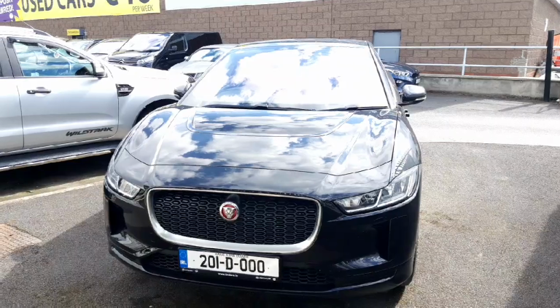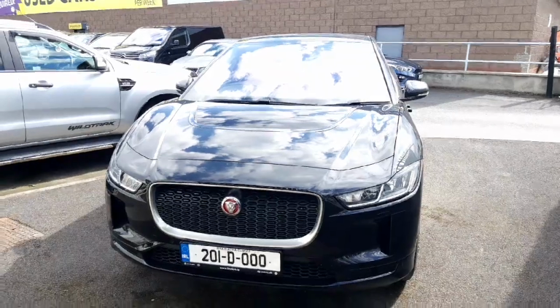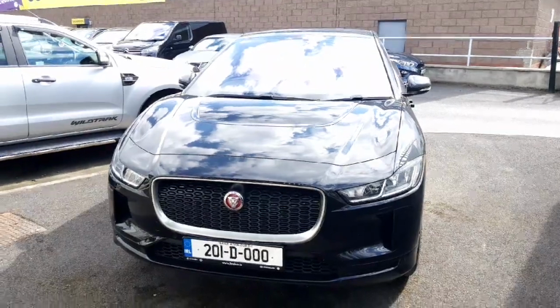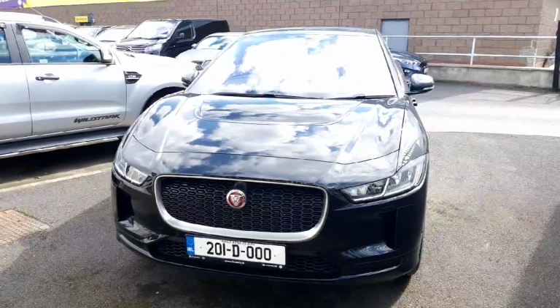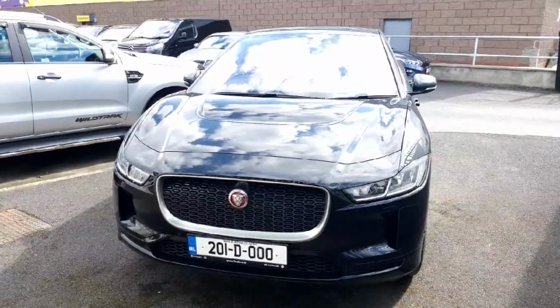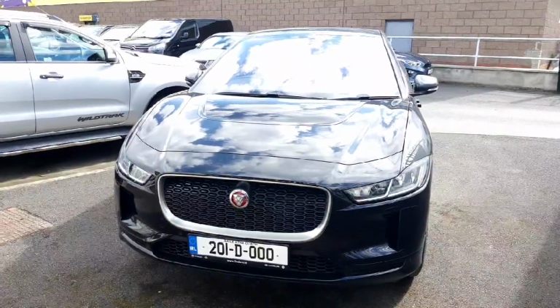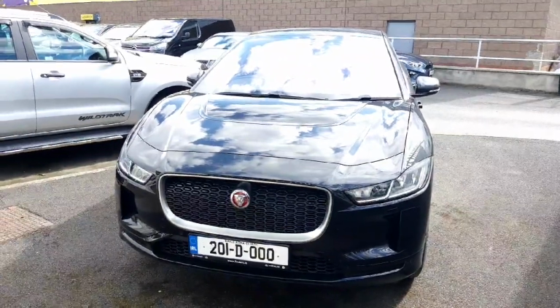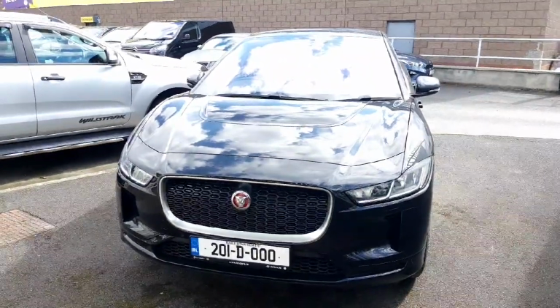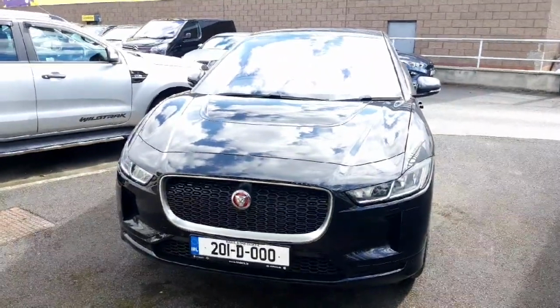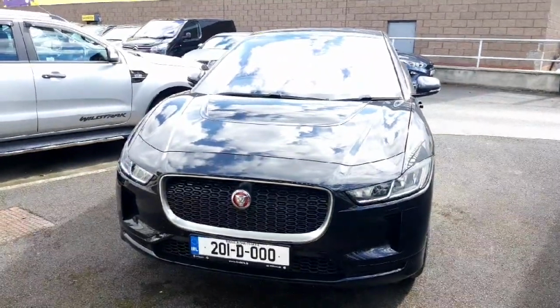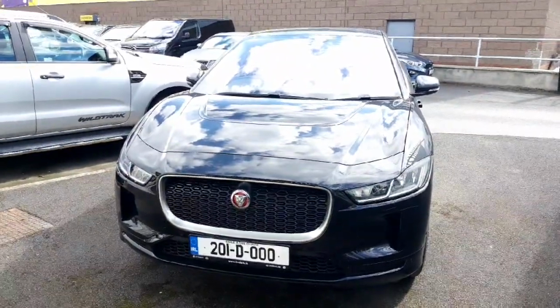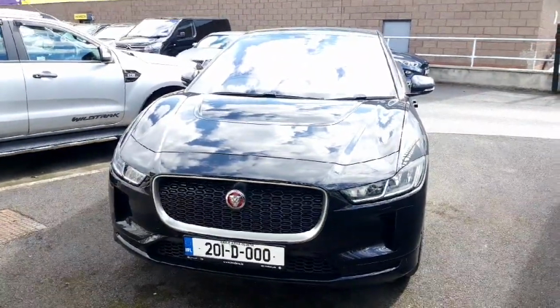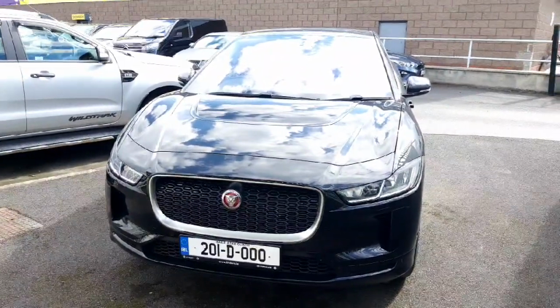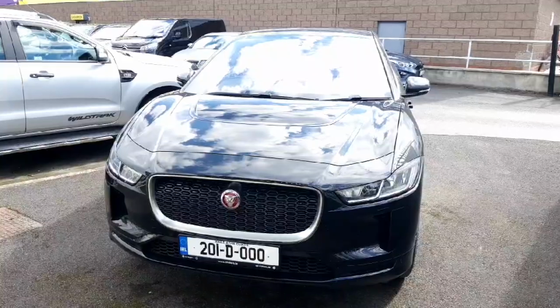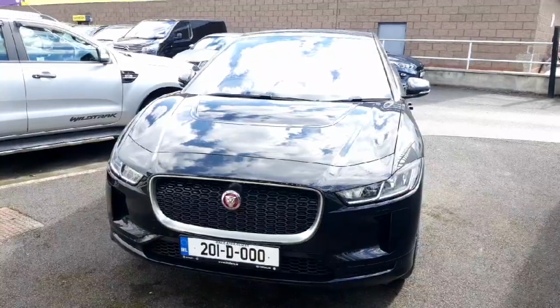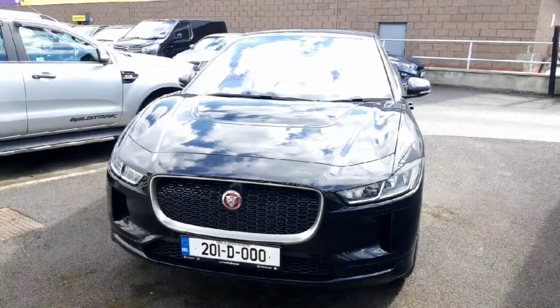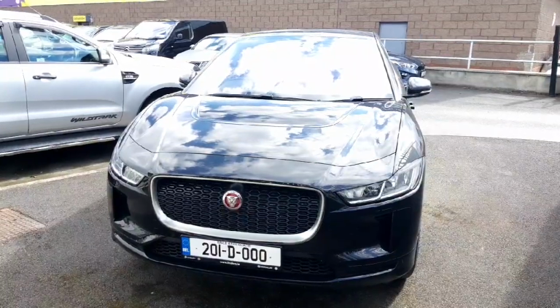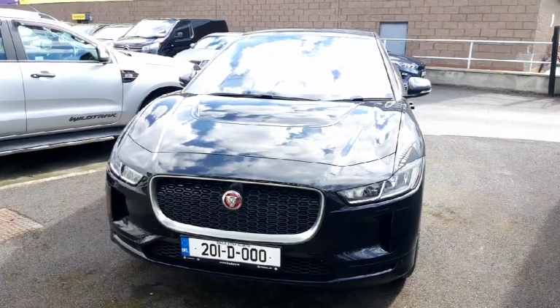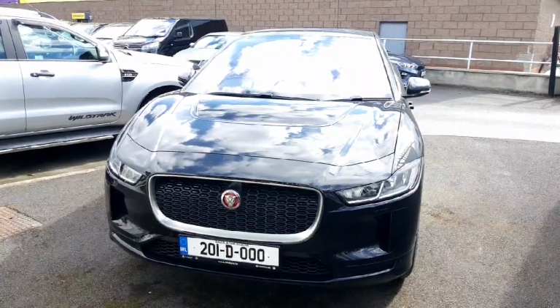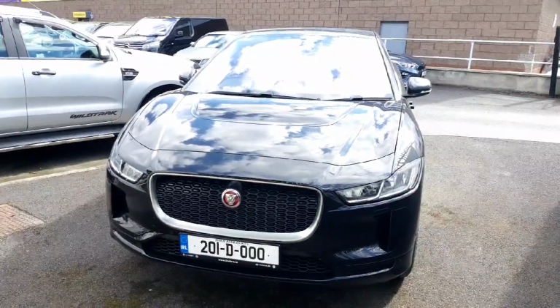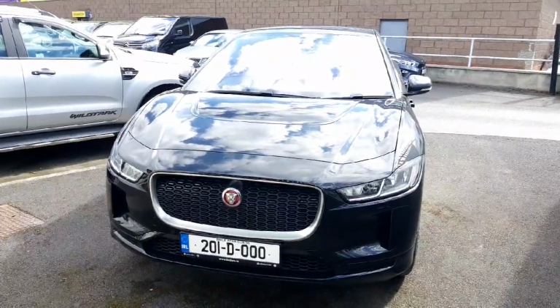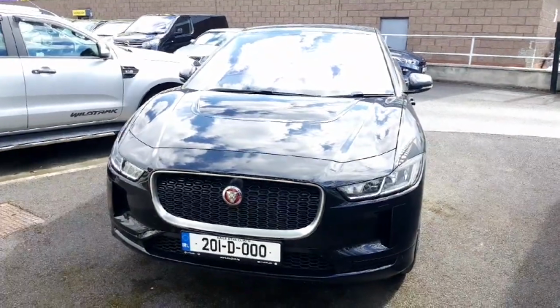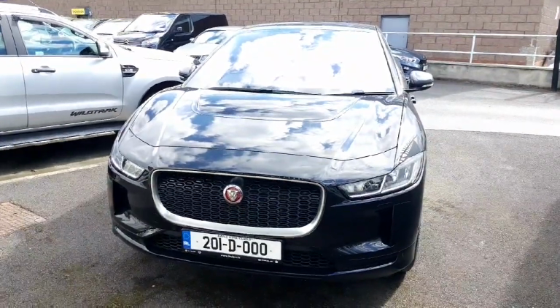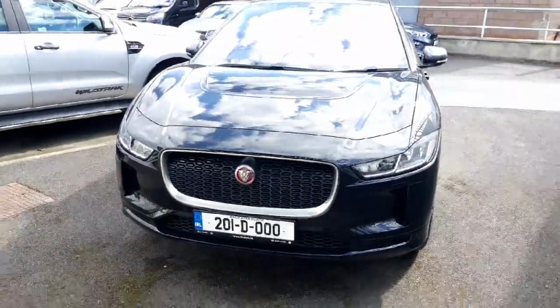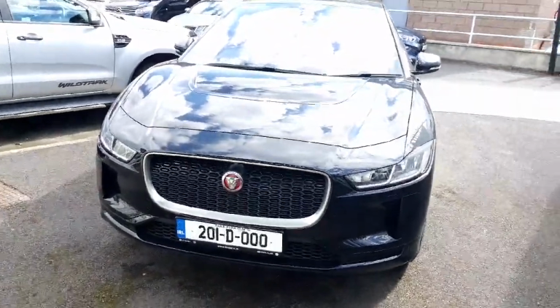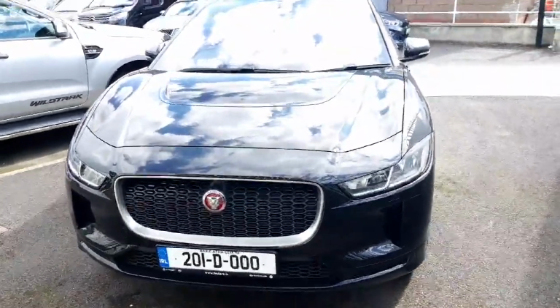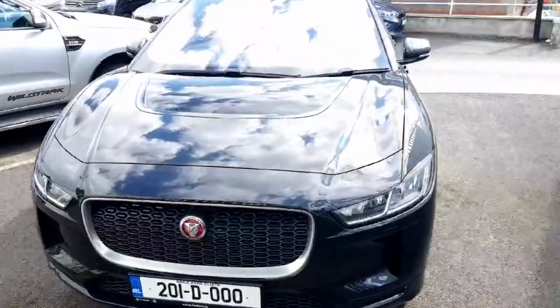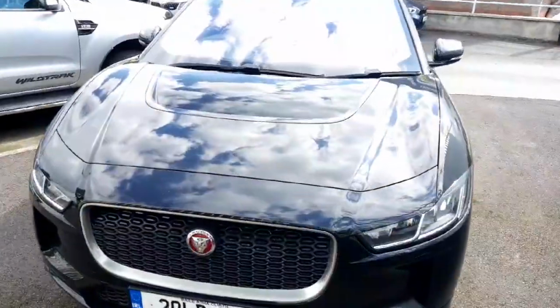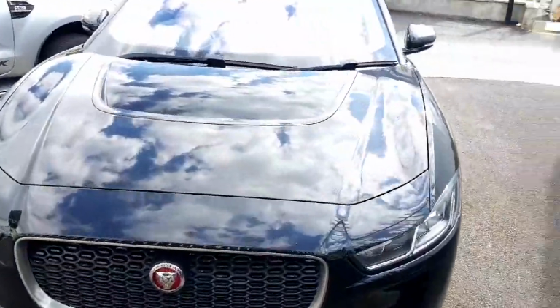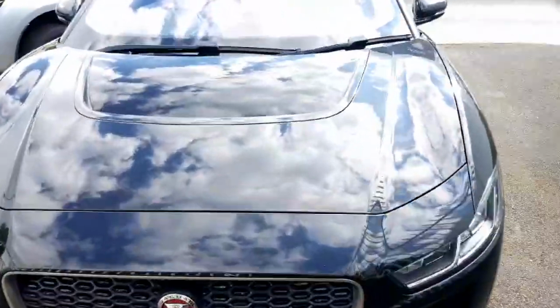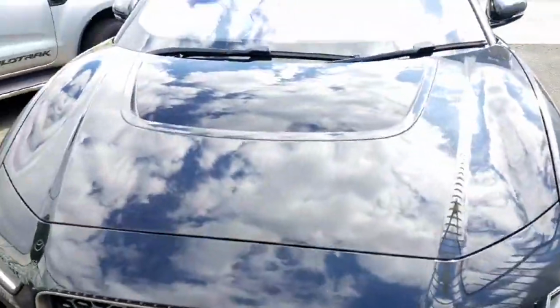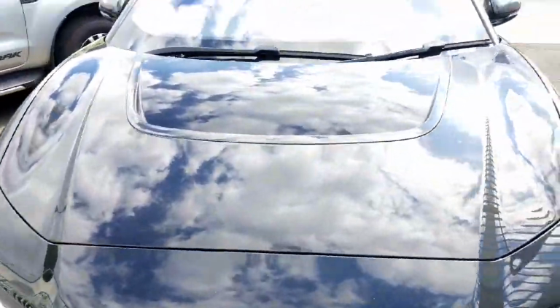Hi folks, welcome to Lindor Singlets. Today I'm going to show you a Jaguar I-Pace. This is a fully electric vehicle and a four-wheel drive. This car comes finished in metallic black paintwork.